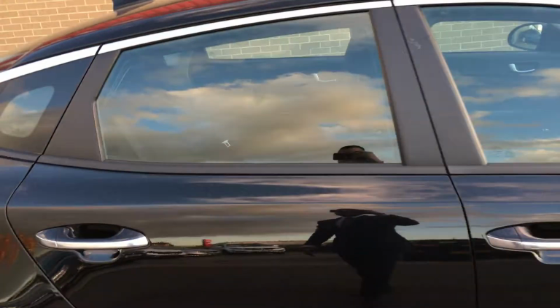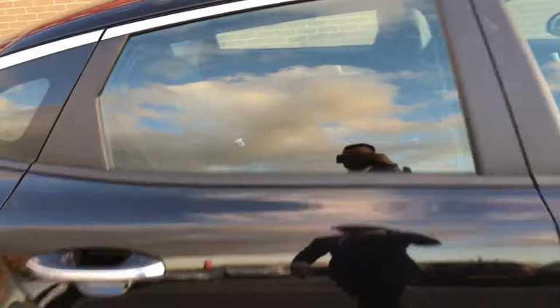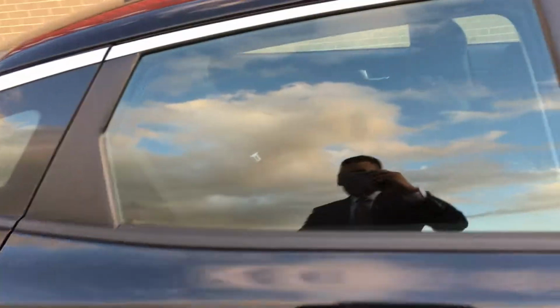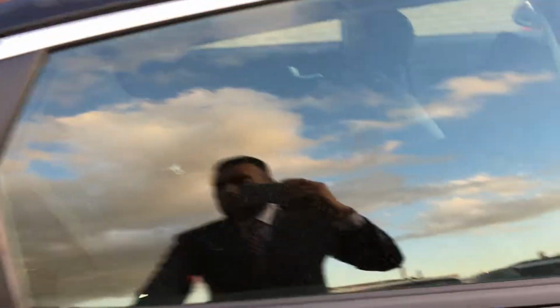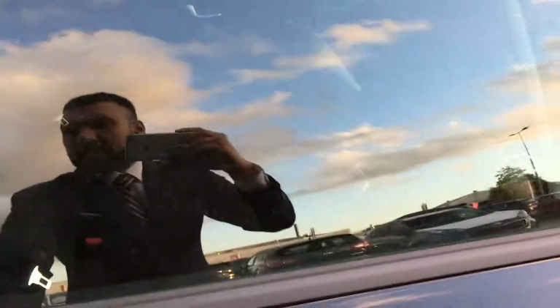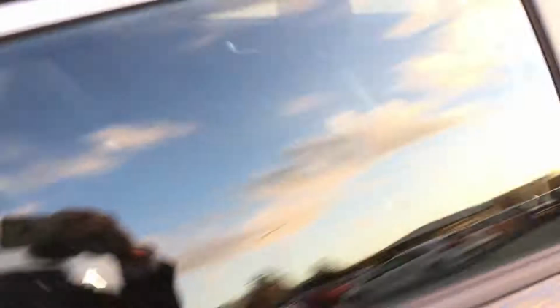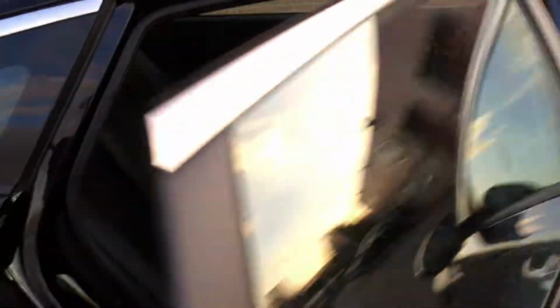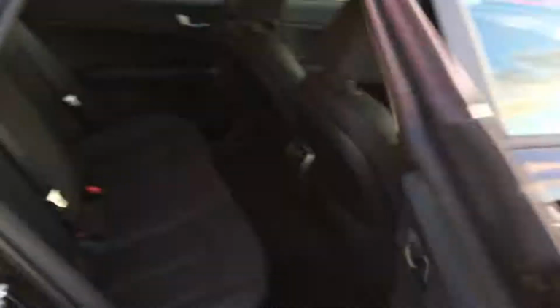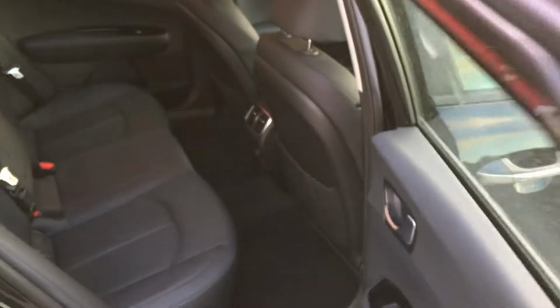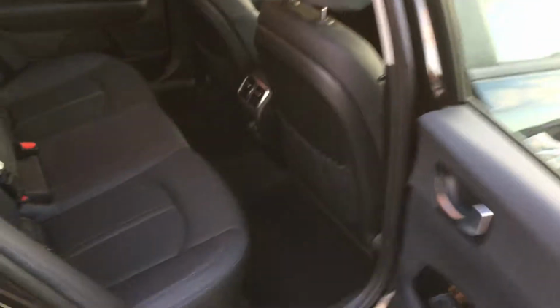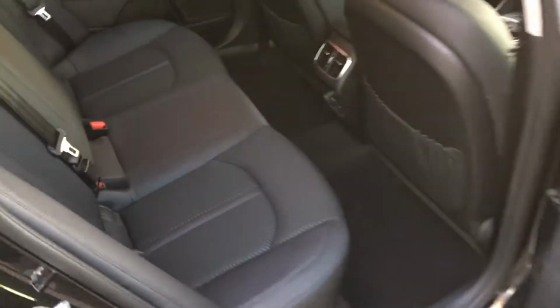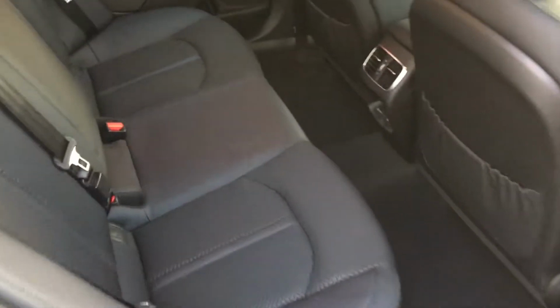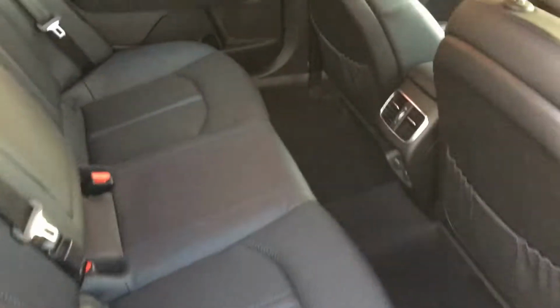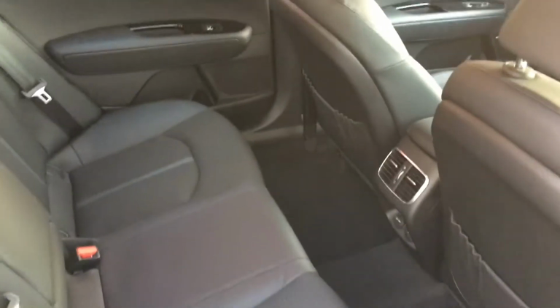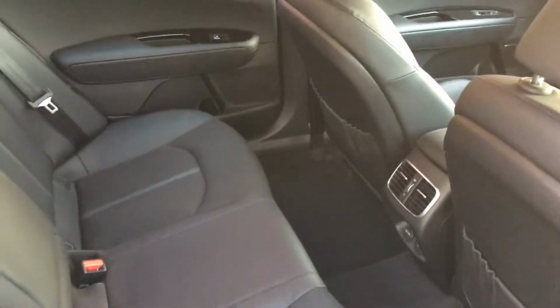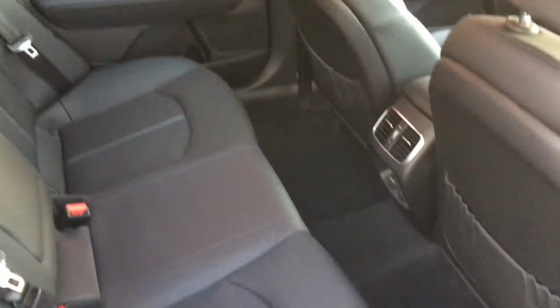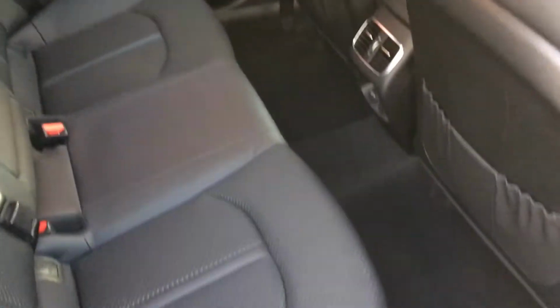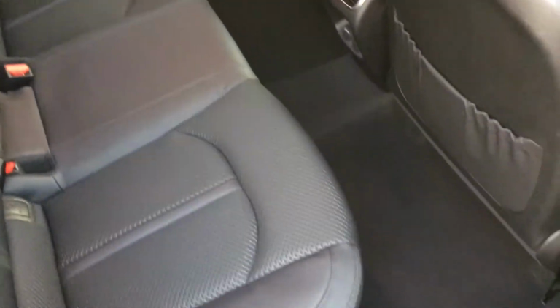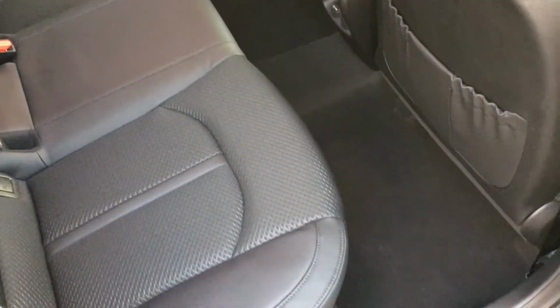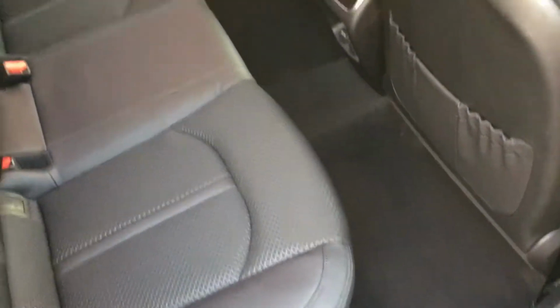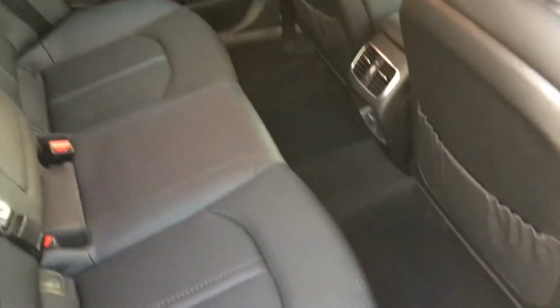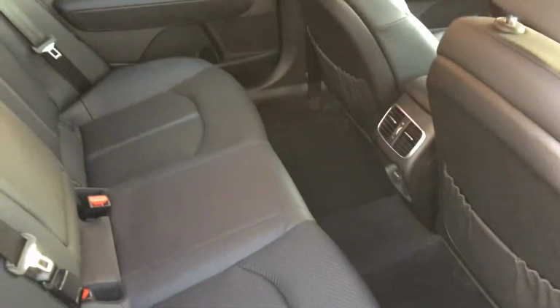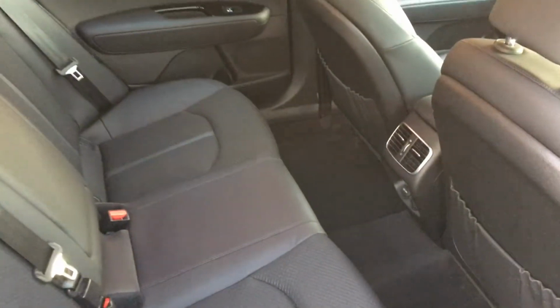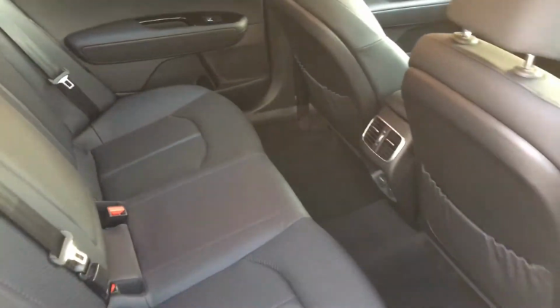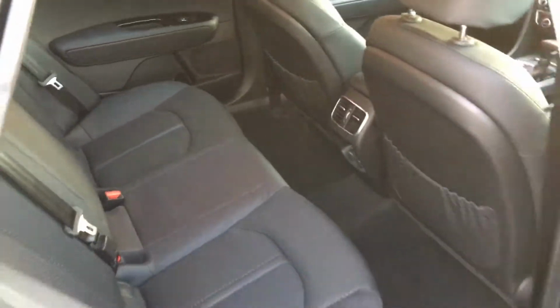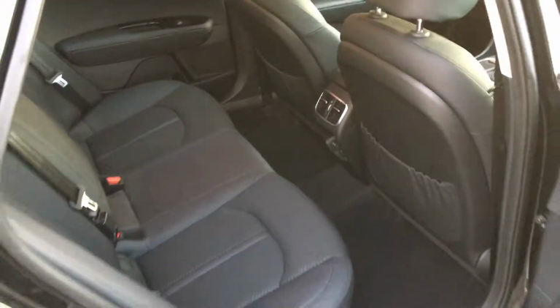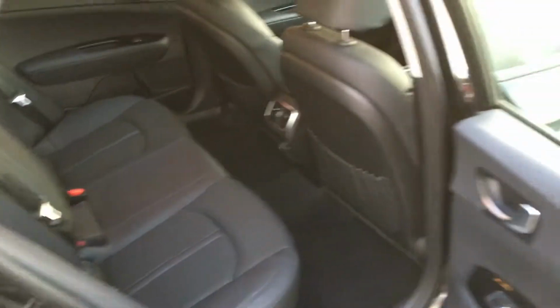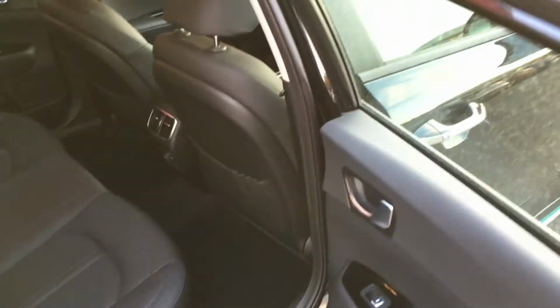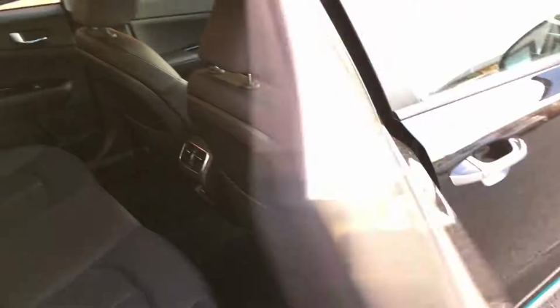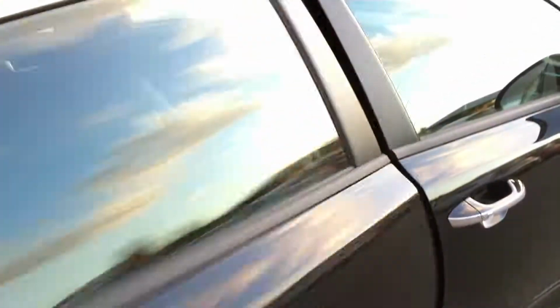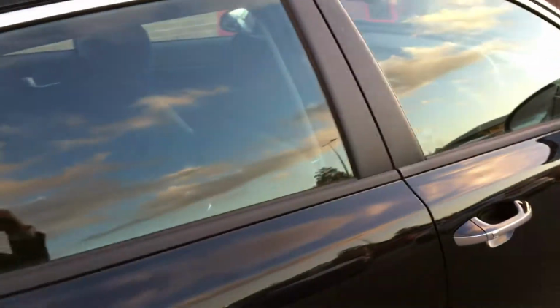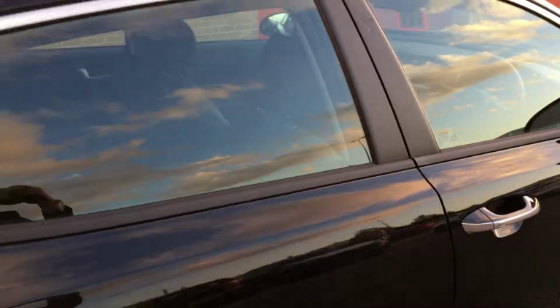If you have a look inside the back, you can see straight away how spacious the car is. It's got isofix fittings in there for car seats, which makes it perfect for the family.